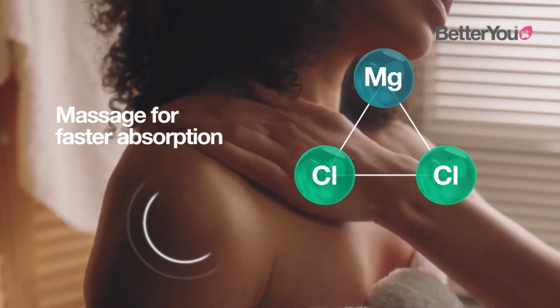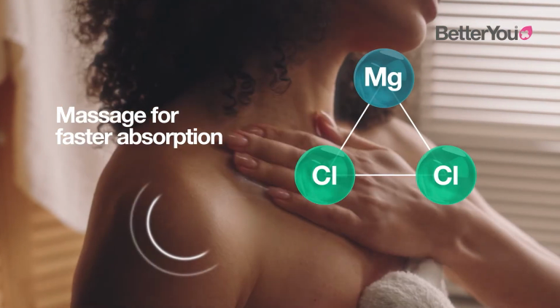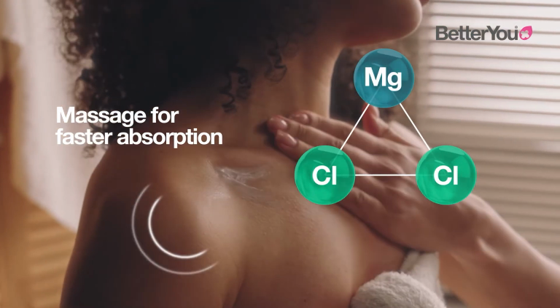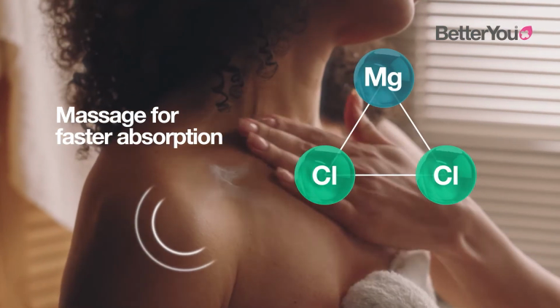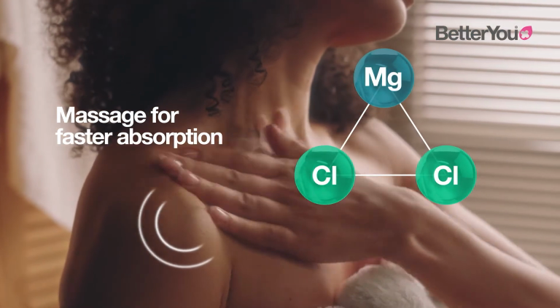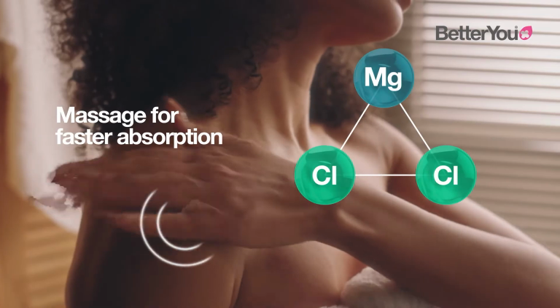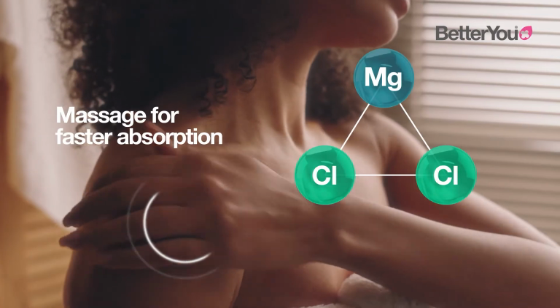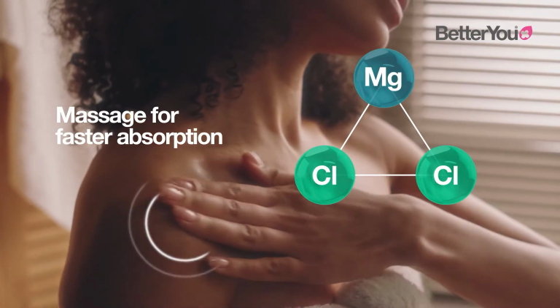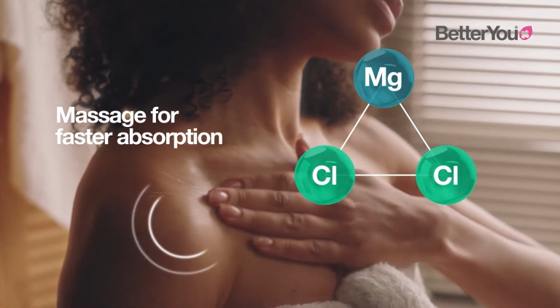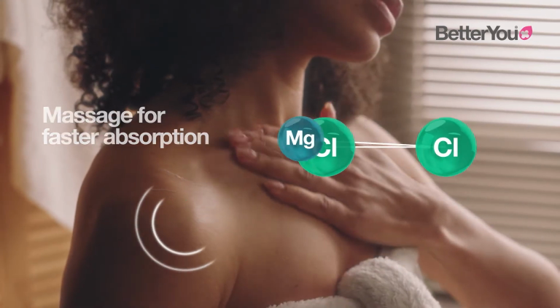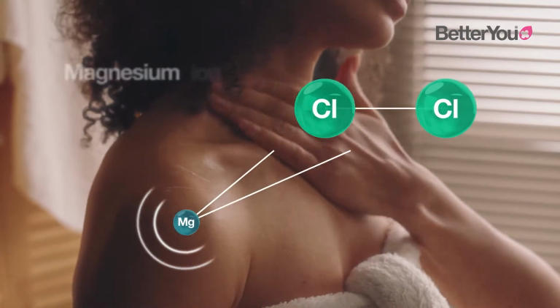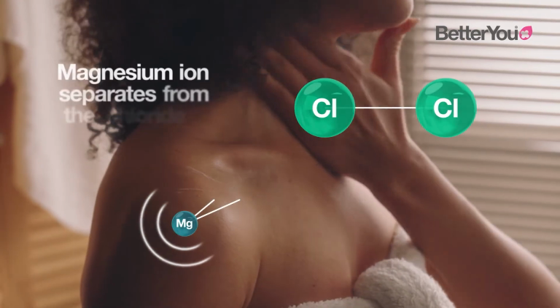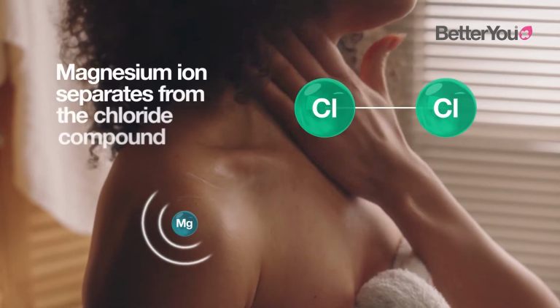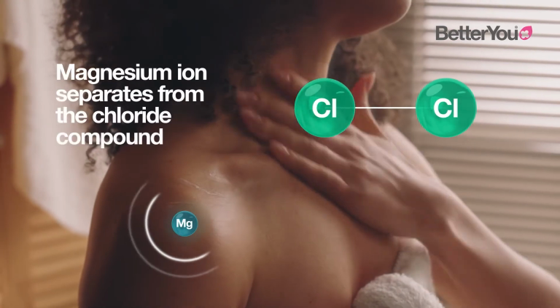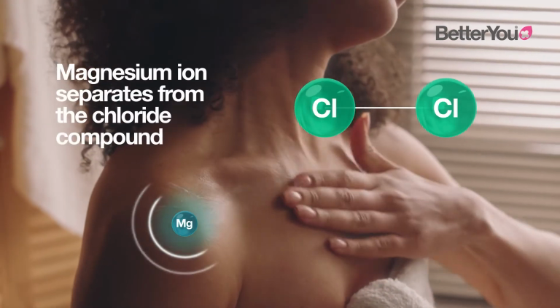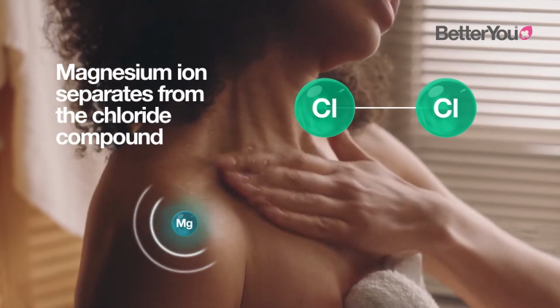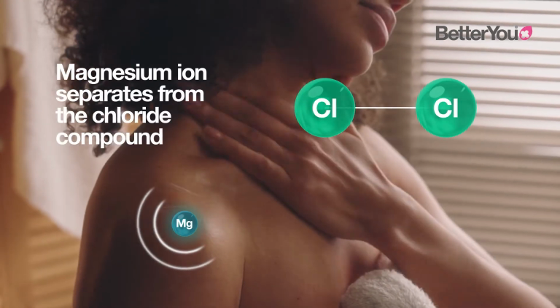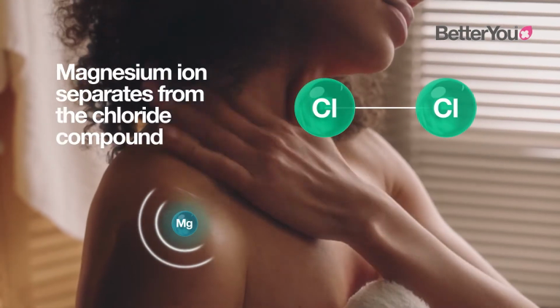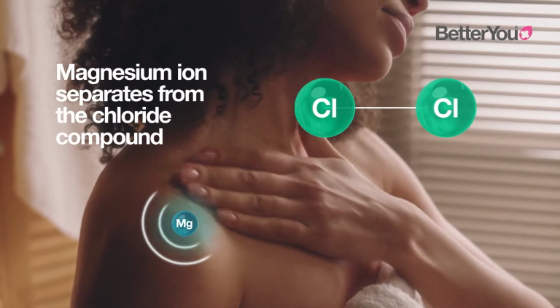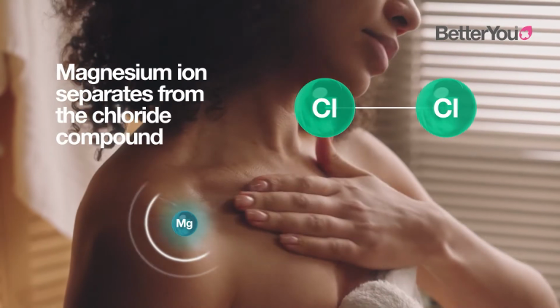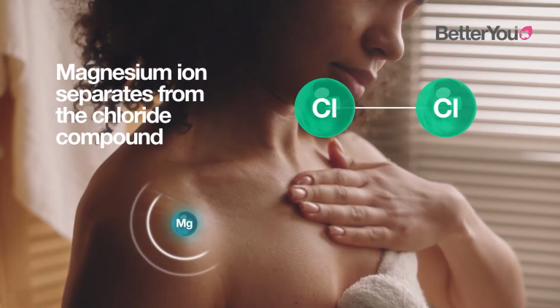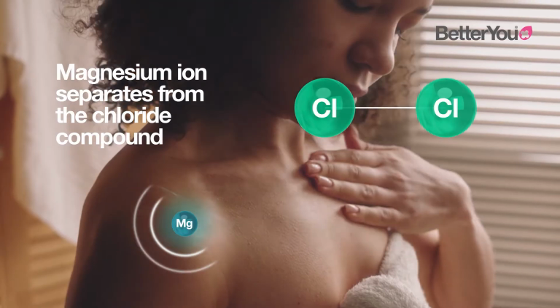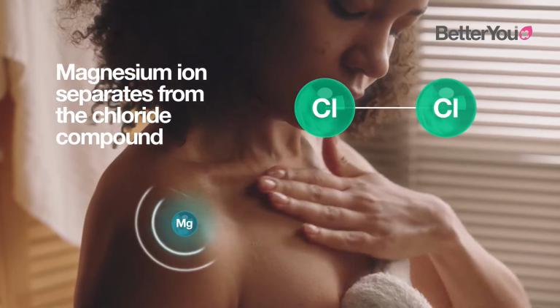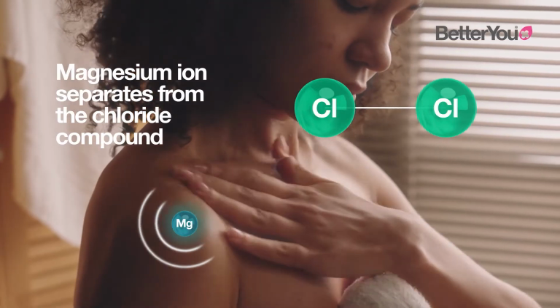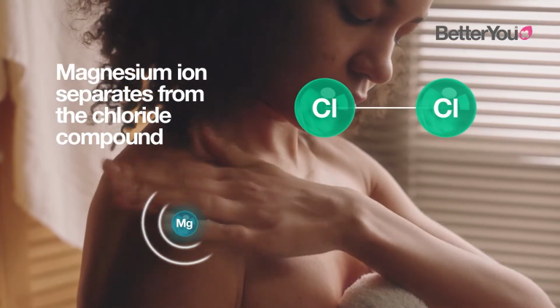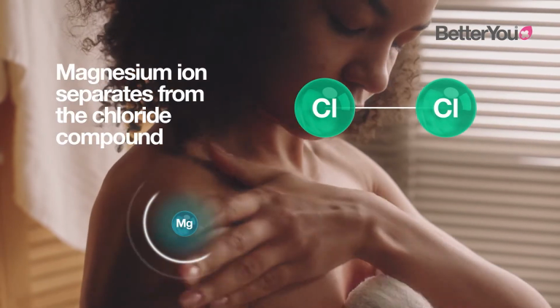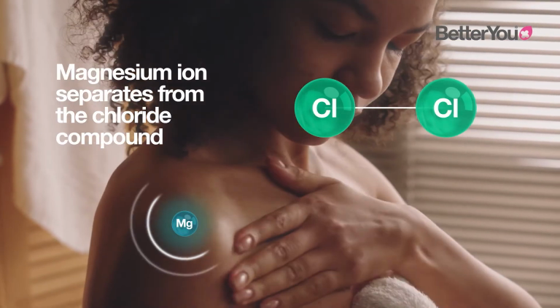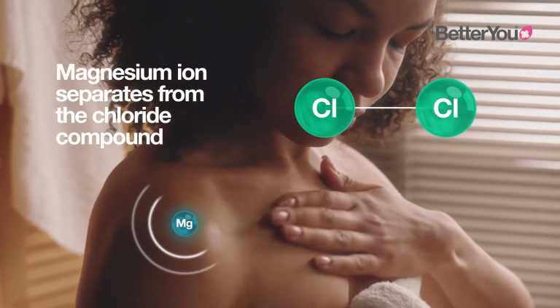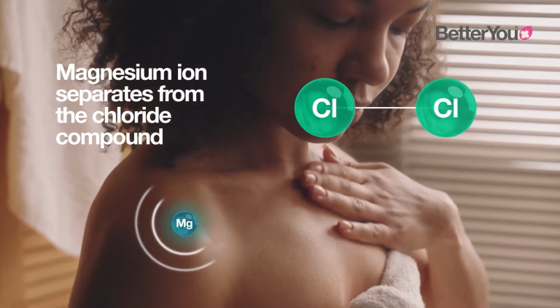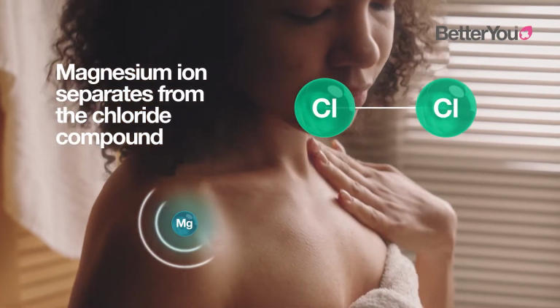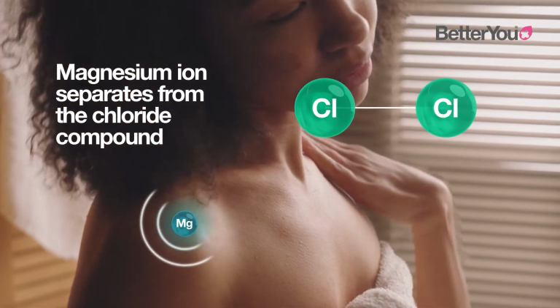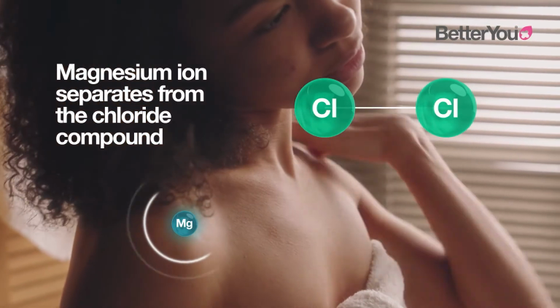Magnesium chloride's uniquely weak bond allows the magnesium ion to immediately separate from the chloride compound, providing free elemental magnesium for the body to absorb and utilise.